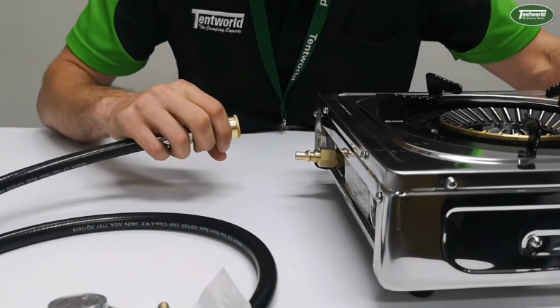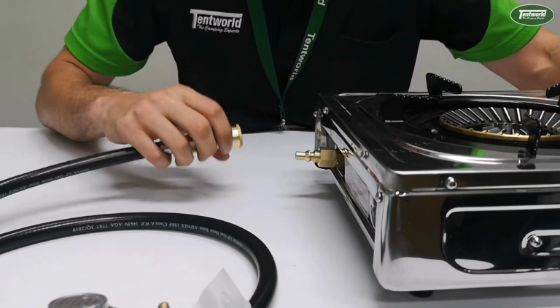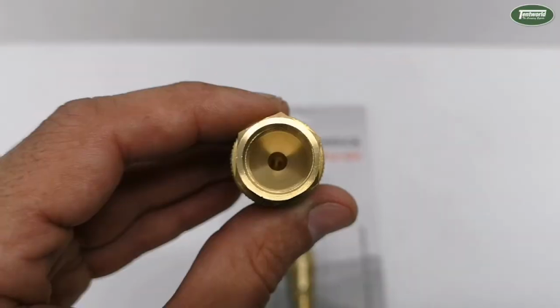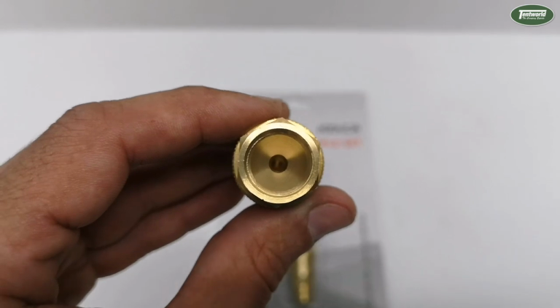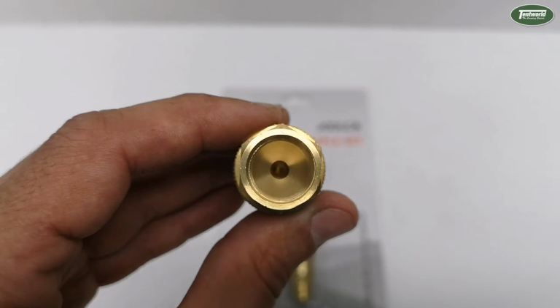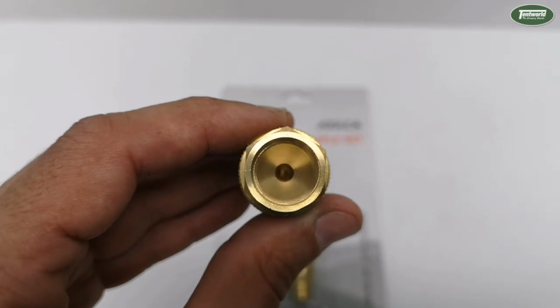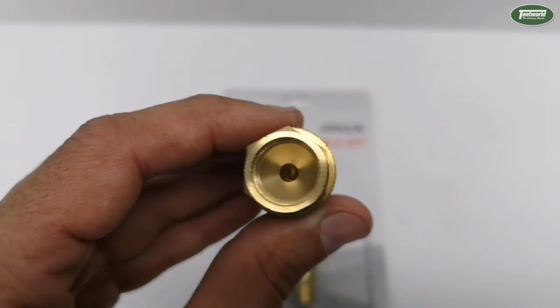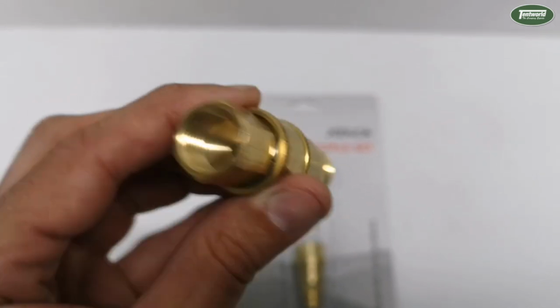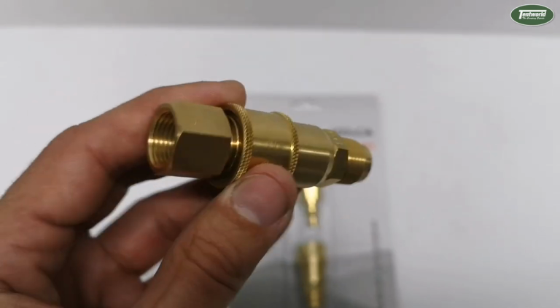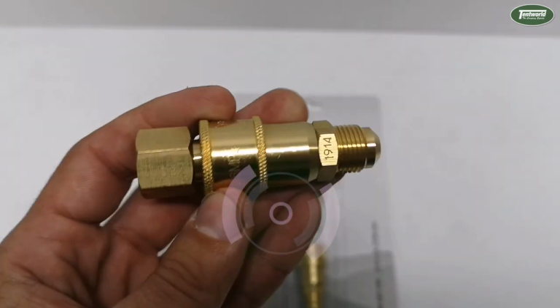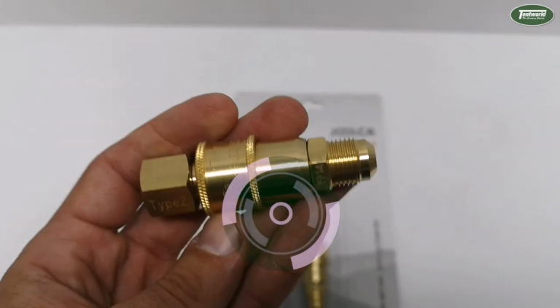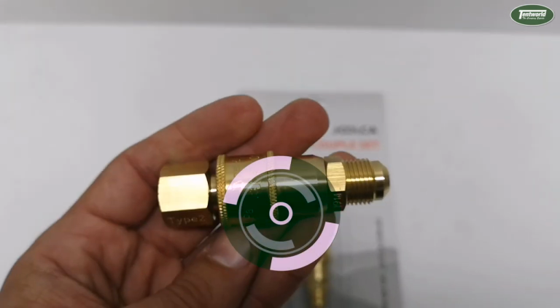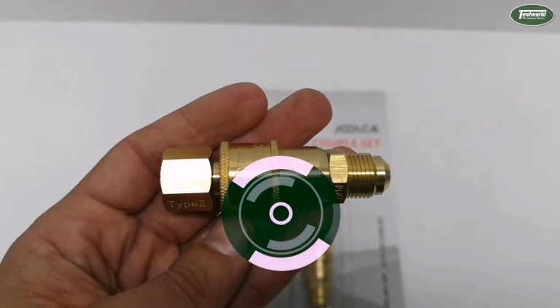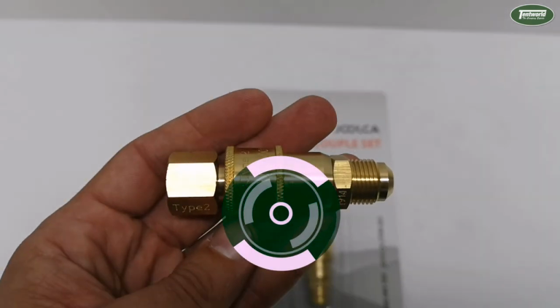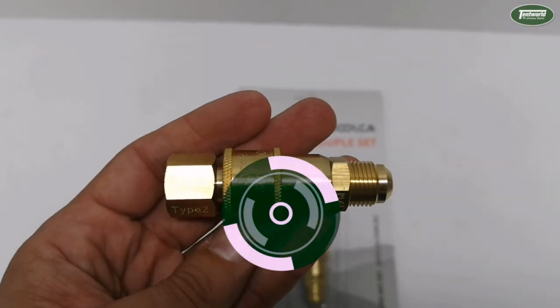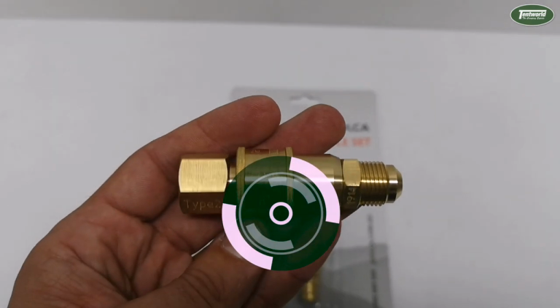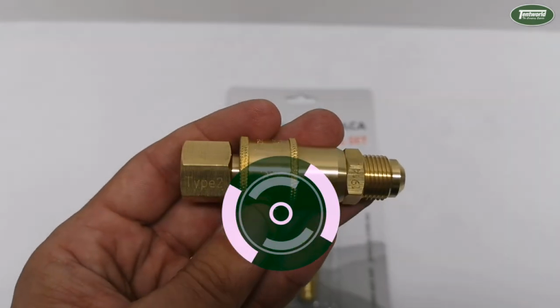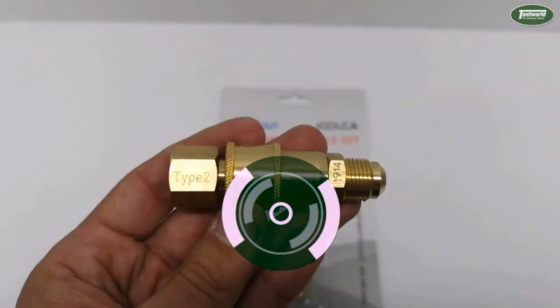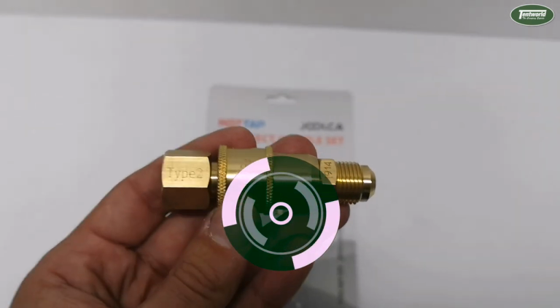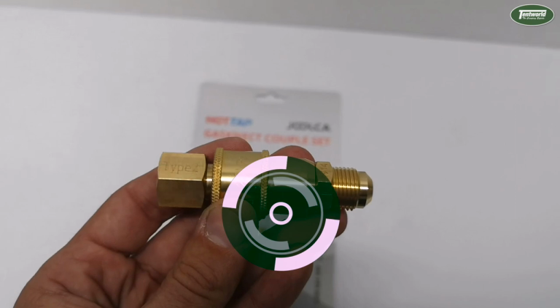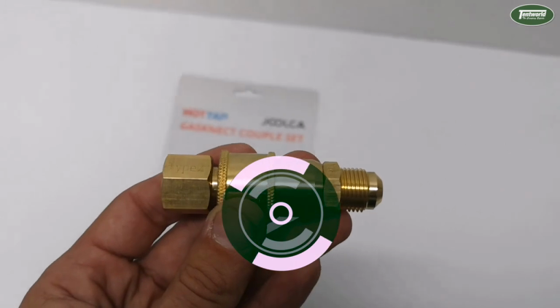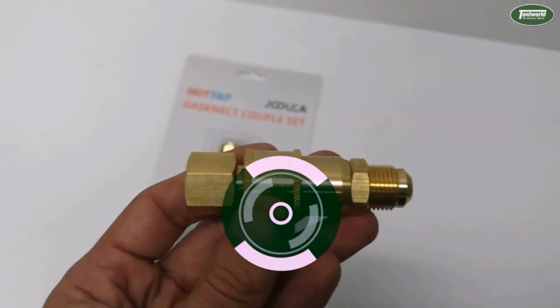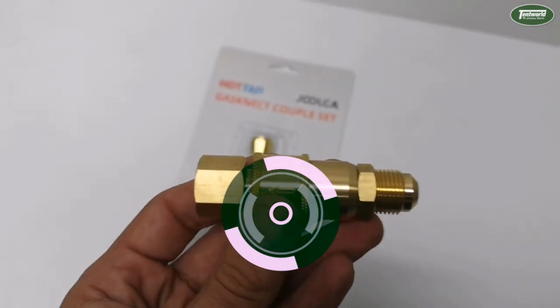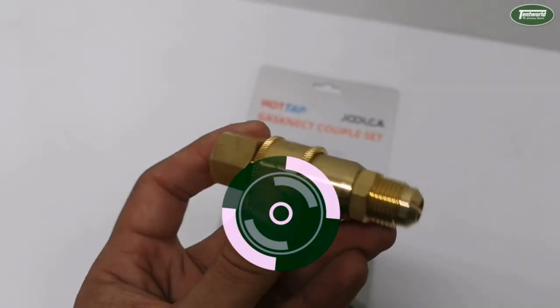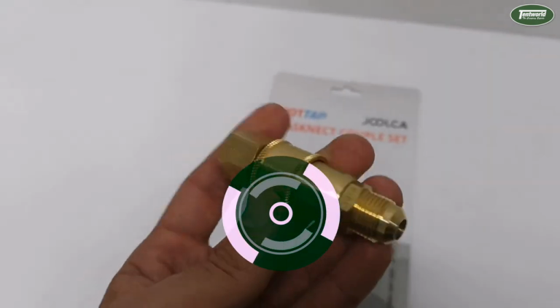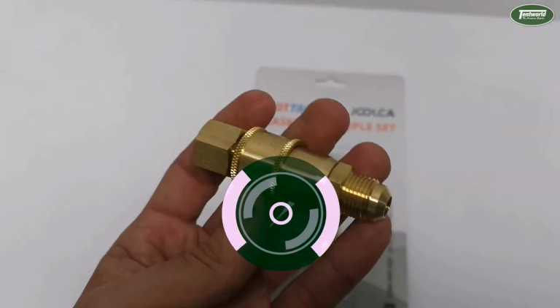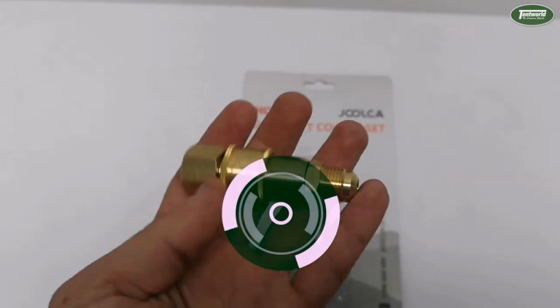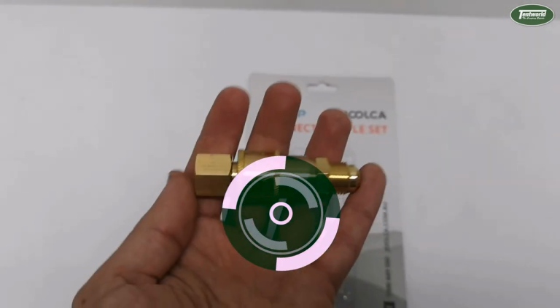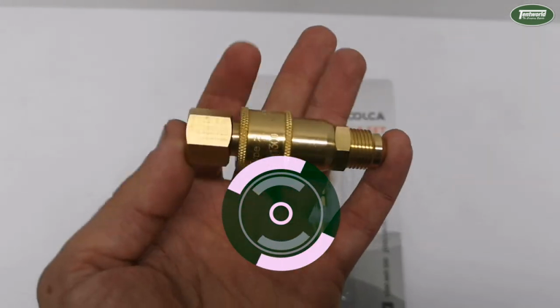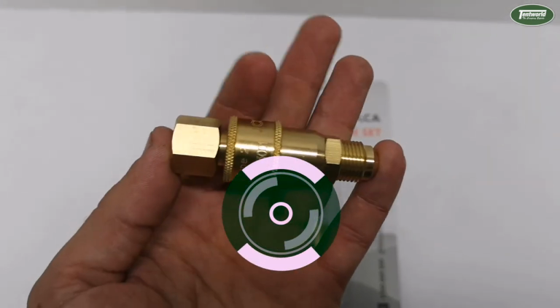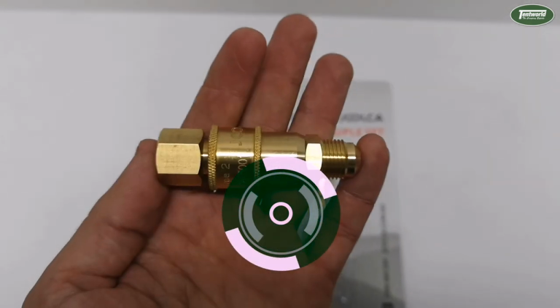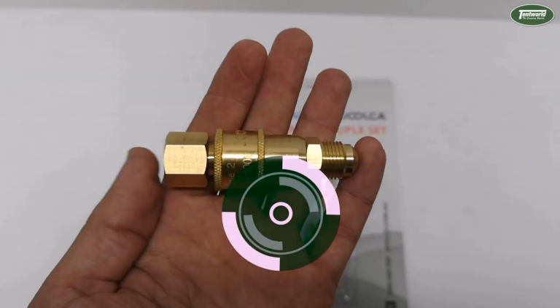So there it is — the dual-care gas connect couple set. If you want one of these, you can jump into any one of our local Tentworld stores or pick one up online.